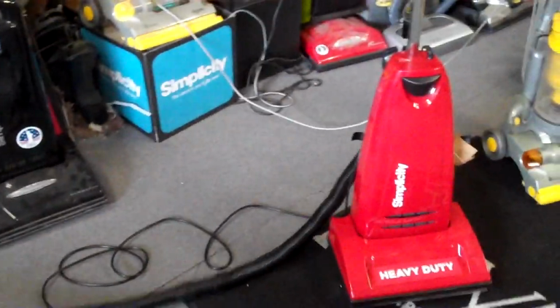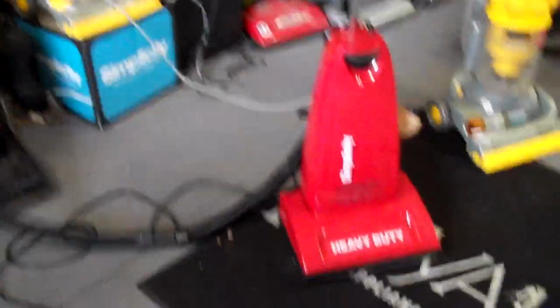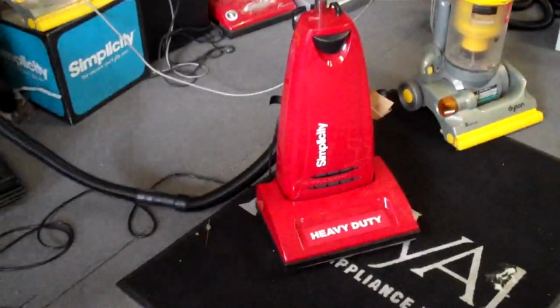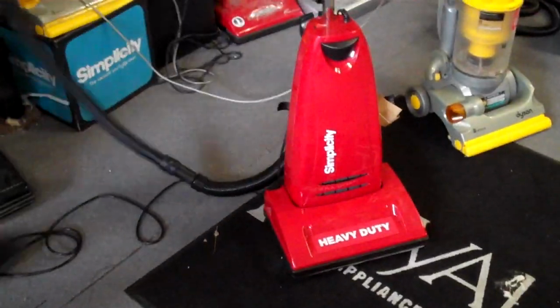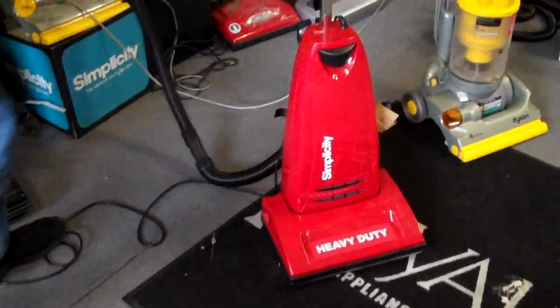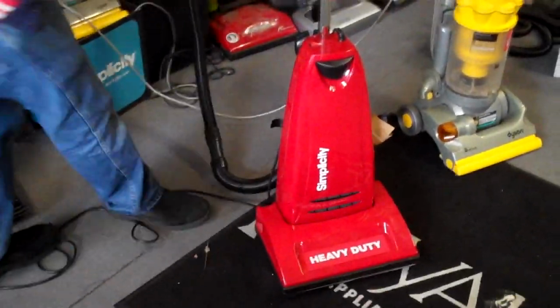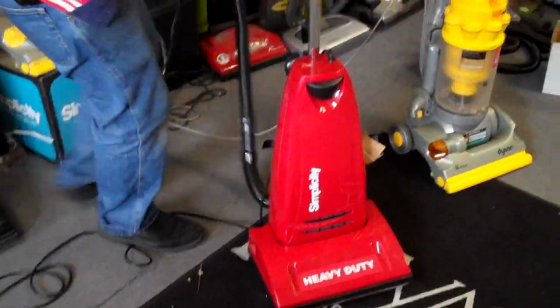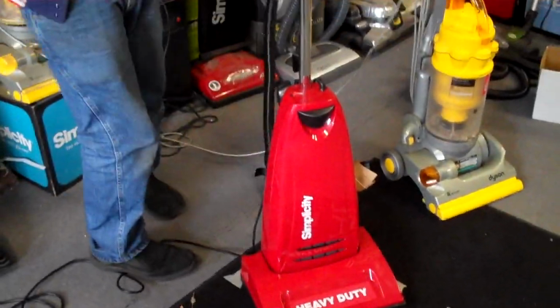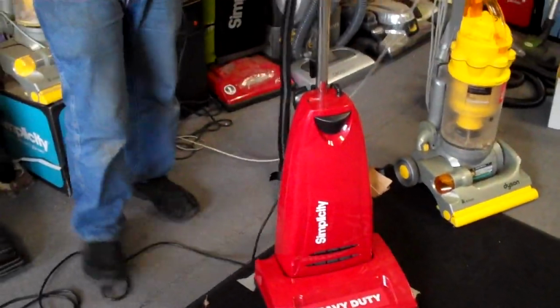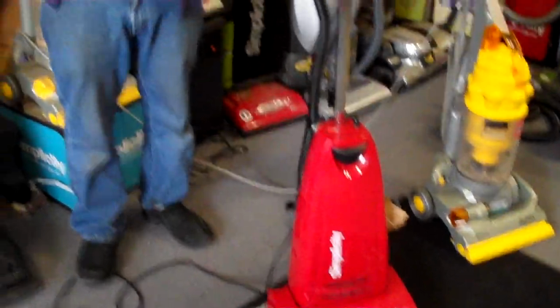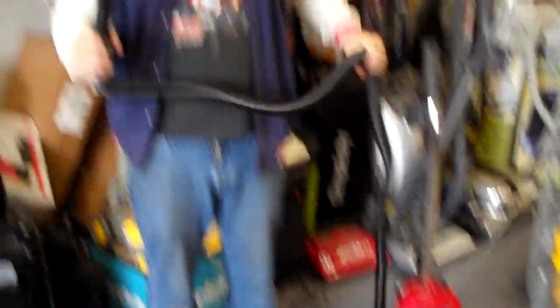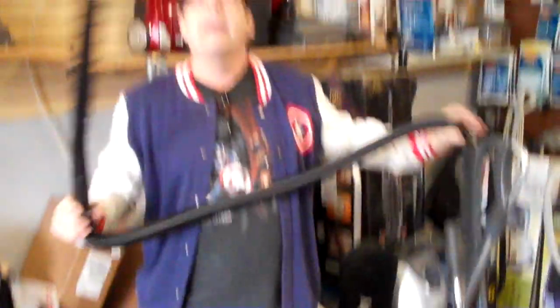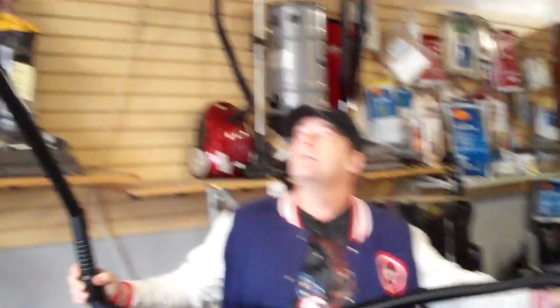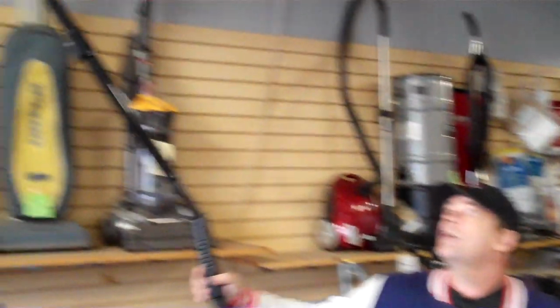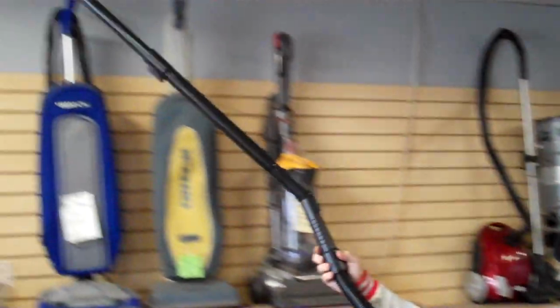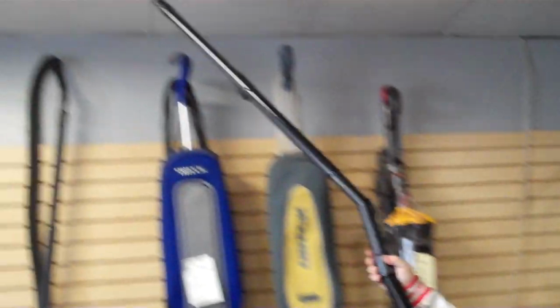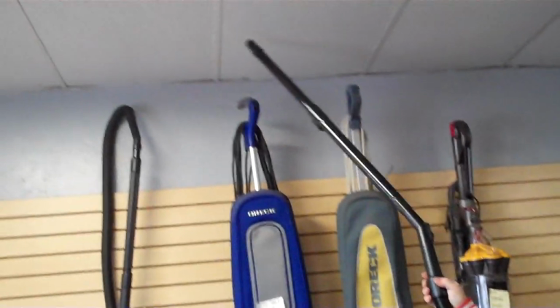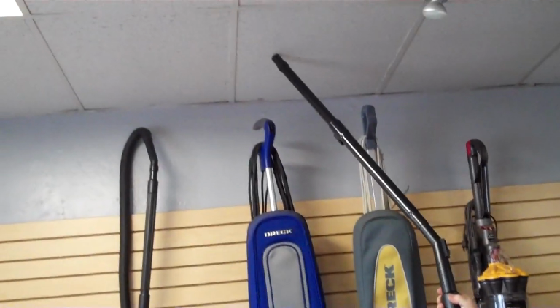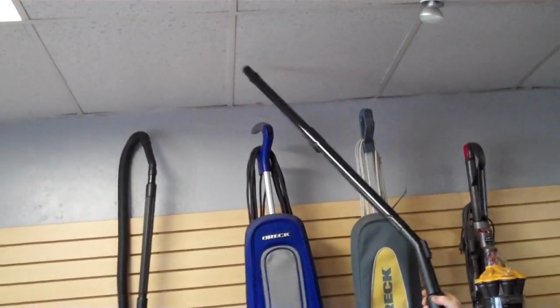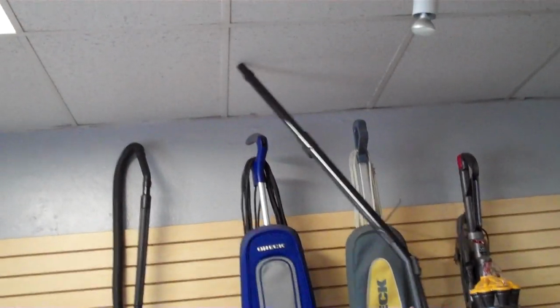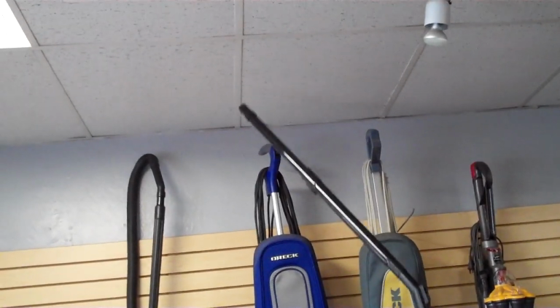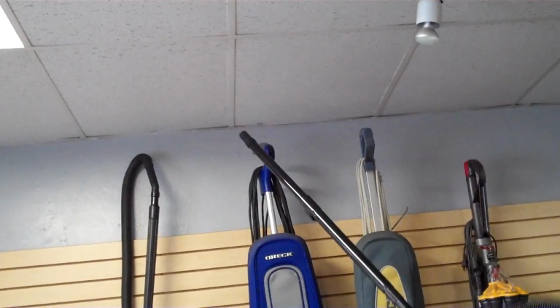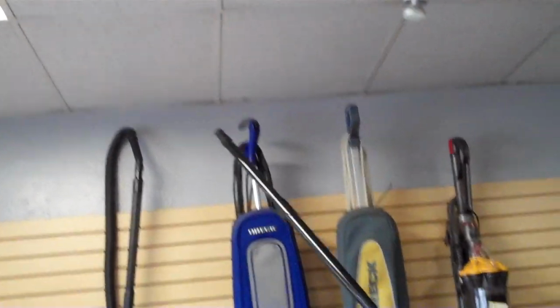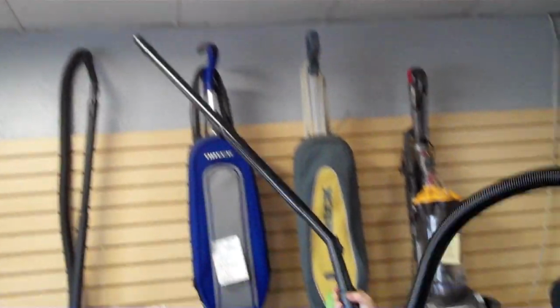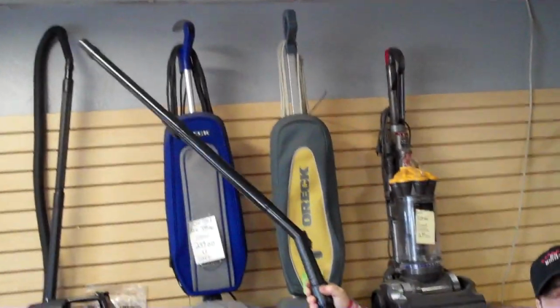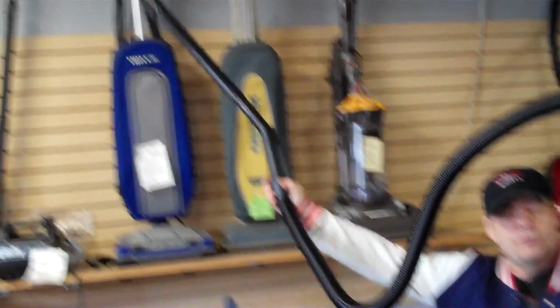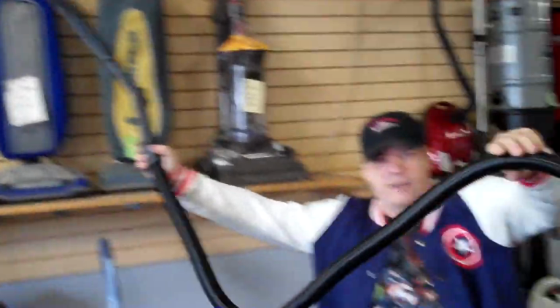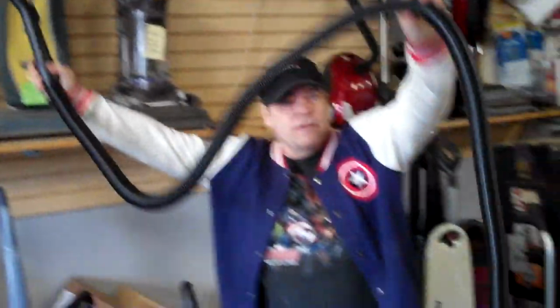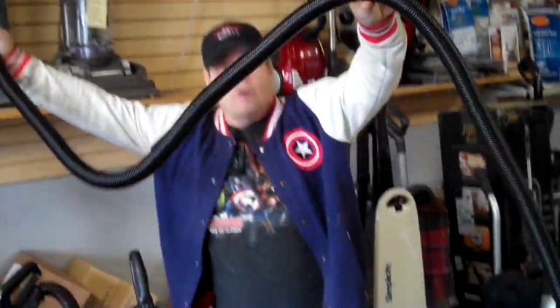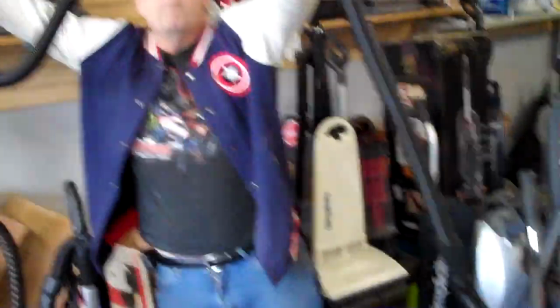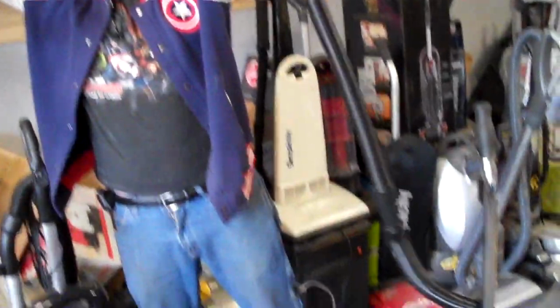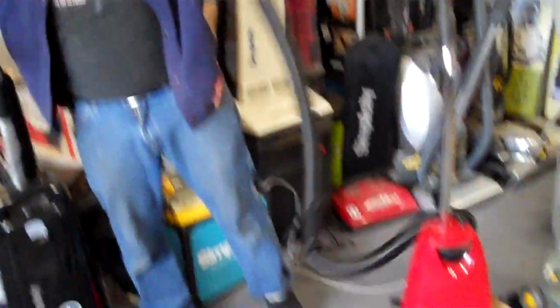Look at the reach — let's show them how easy it is to reach. I am not on a chair or anything and I've got plenty of hose to go up much, much higher.